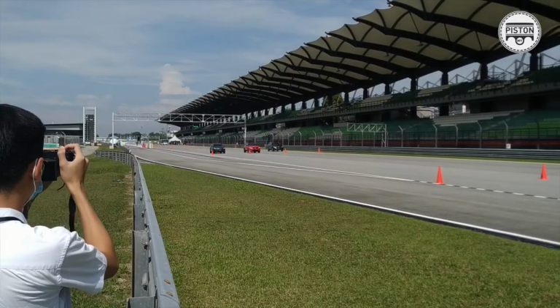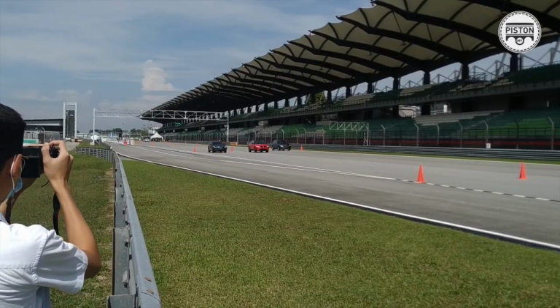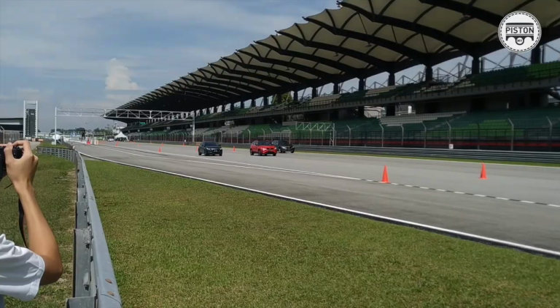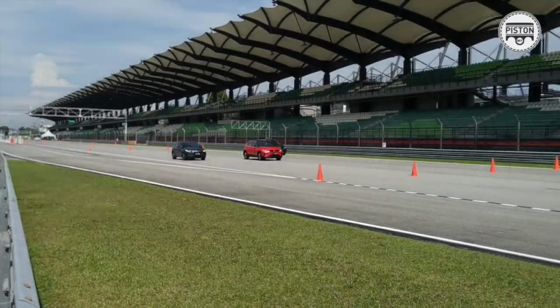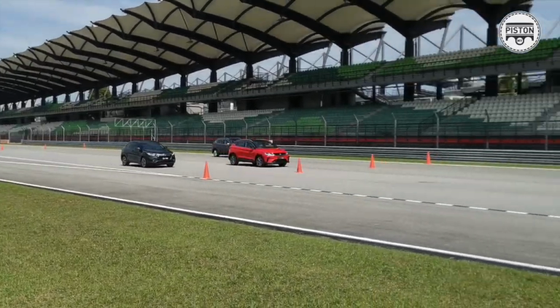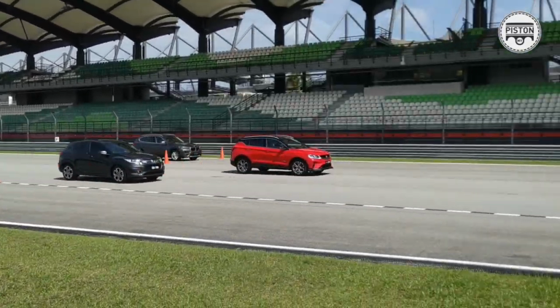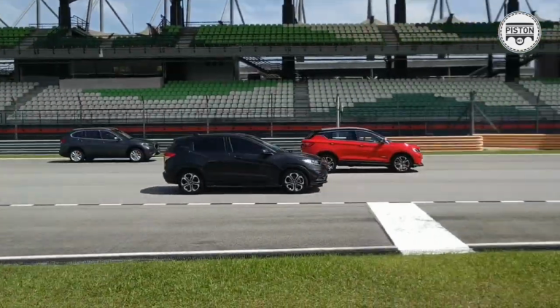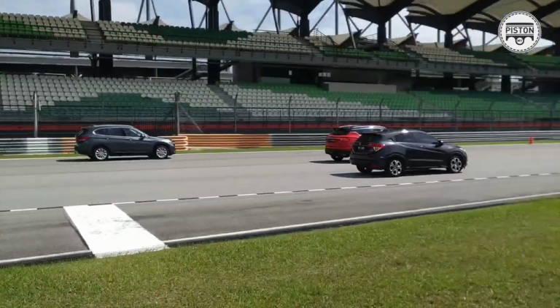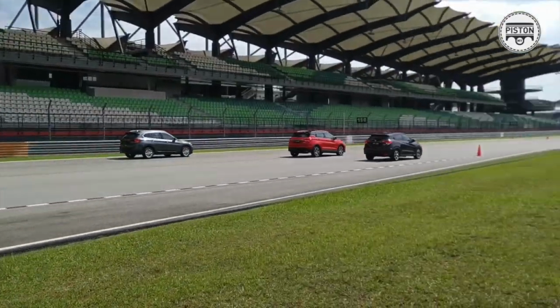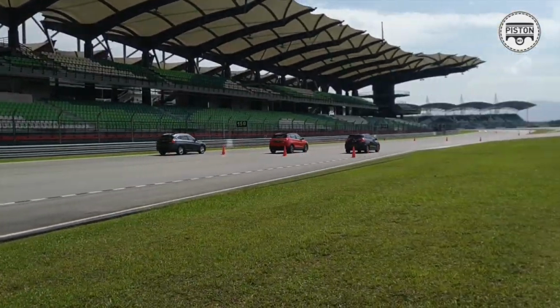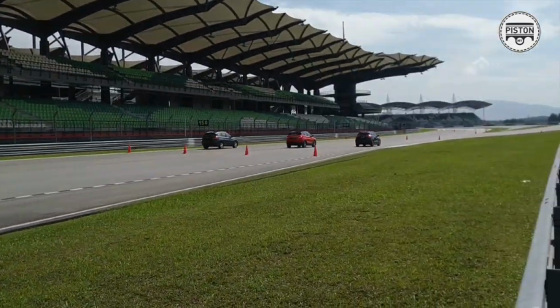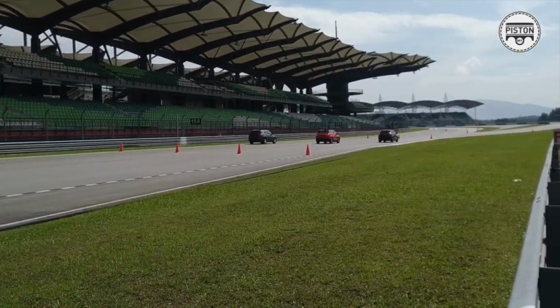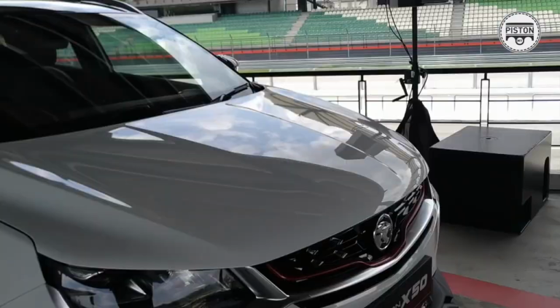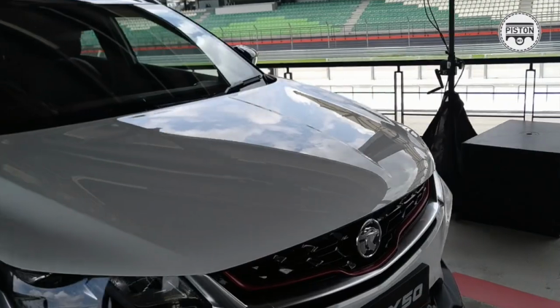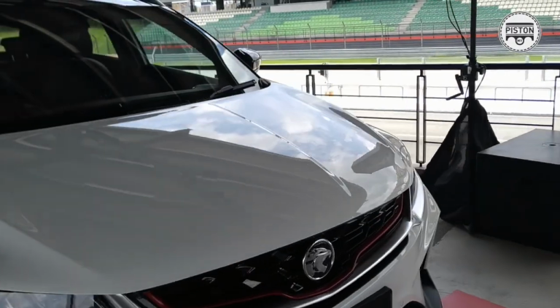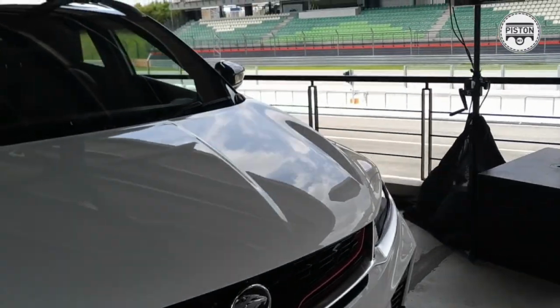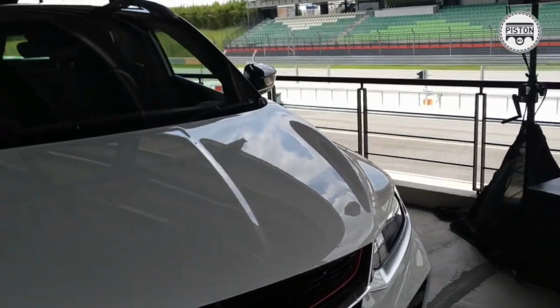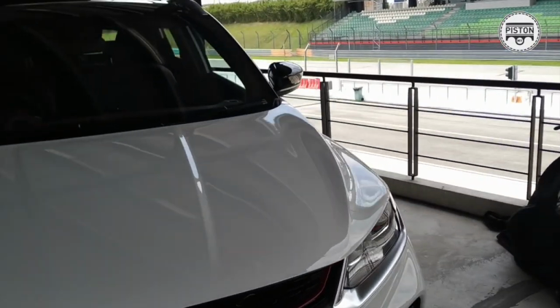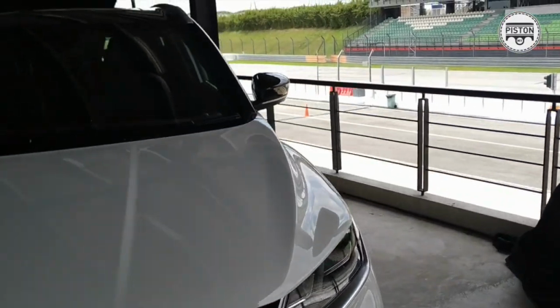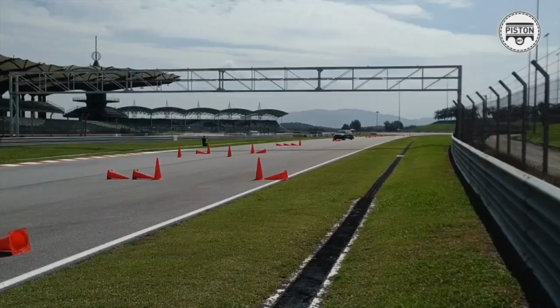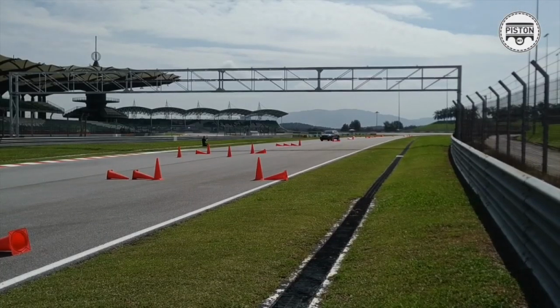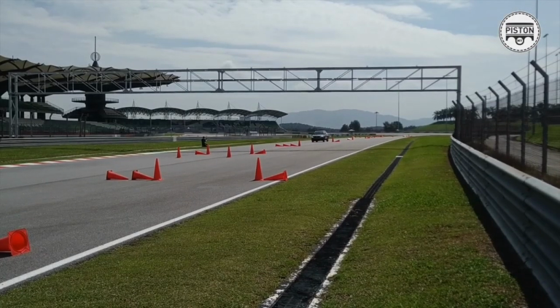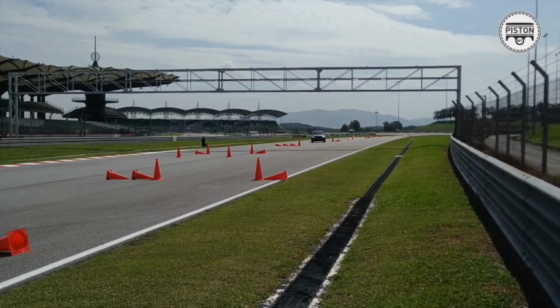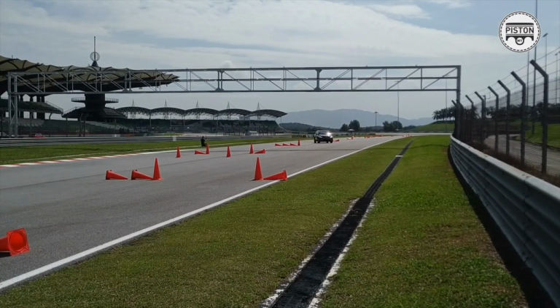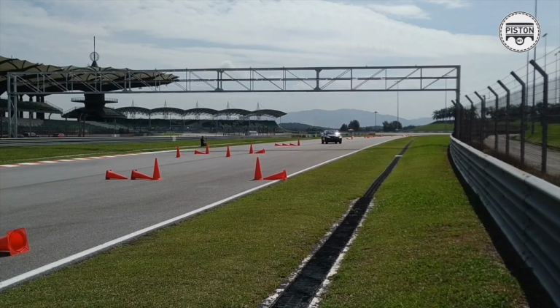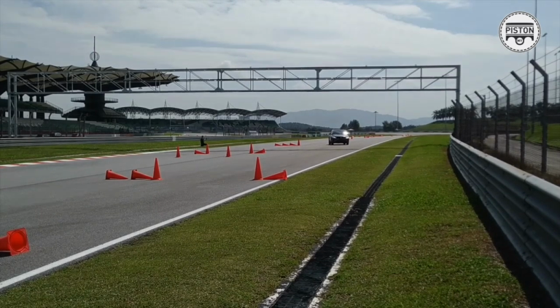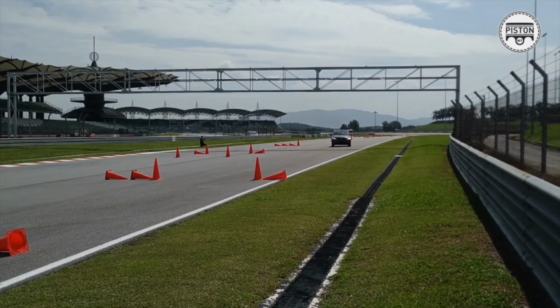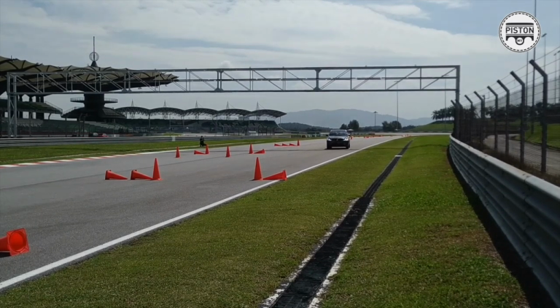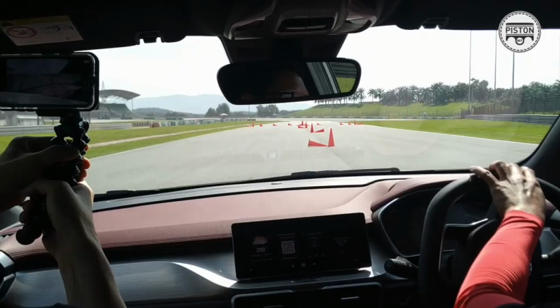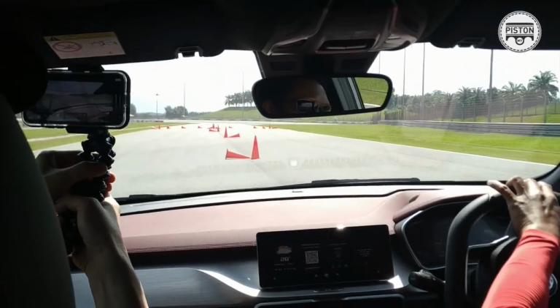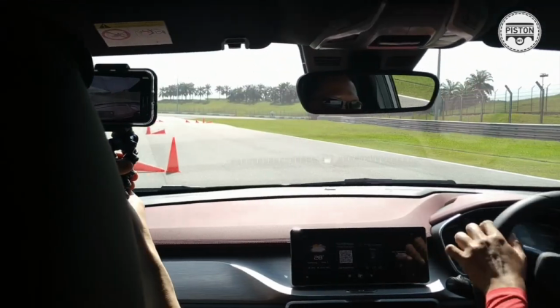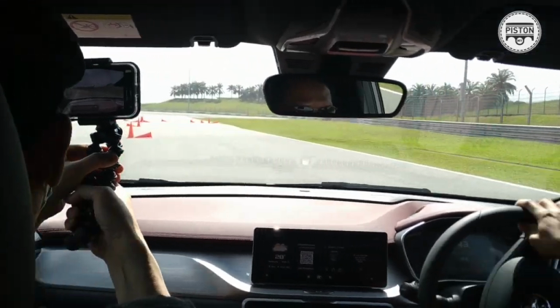We also did a few other tests regarding slalom handling. Handling-wise, it is very very good. I like how the car handles — very agile indeed, very plush, very comfortable so far.